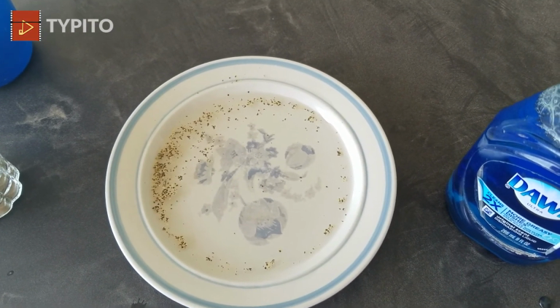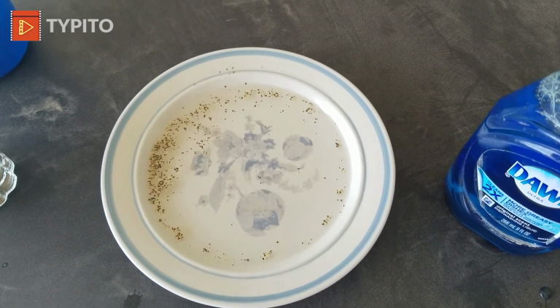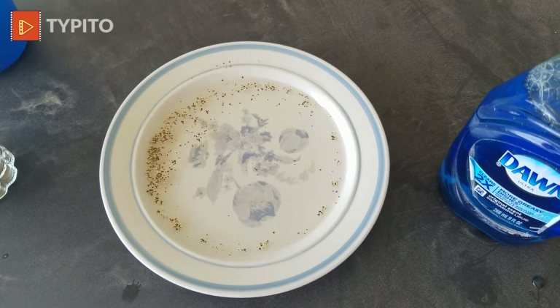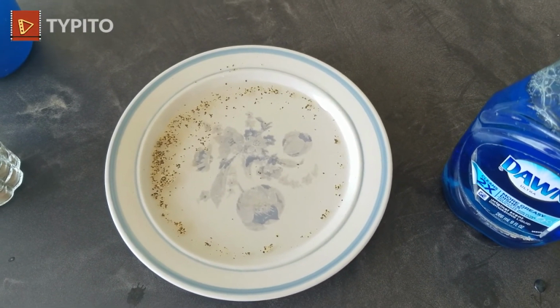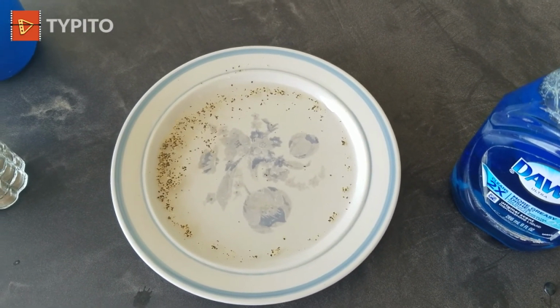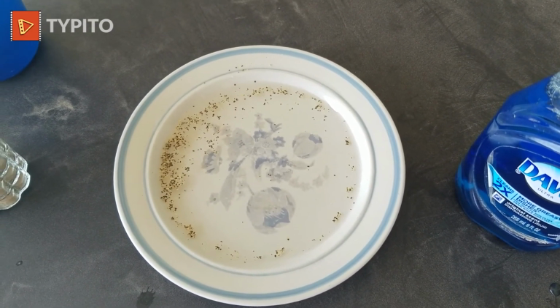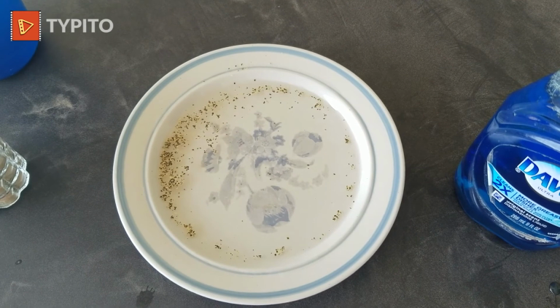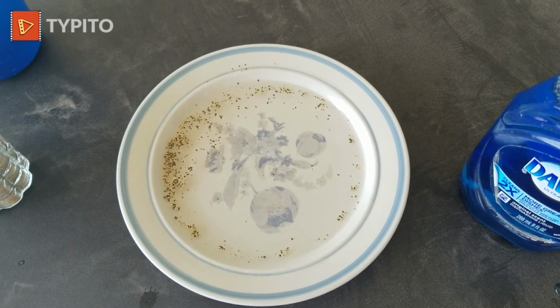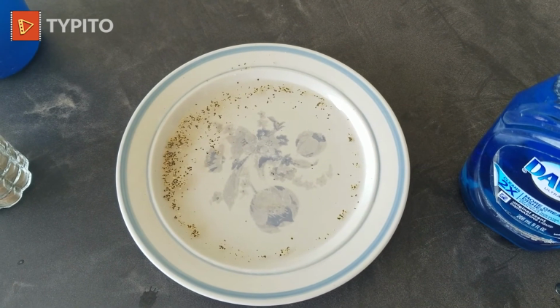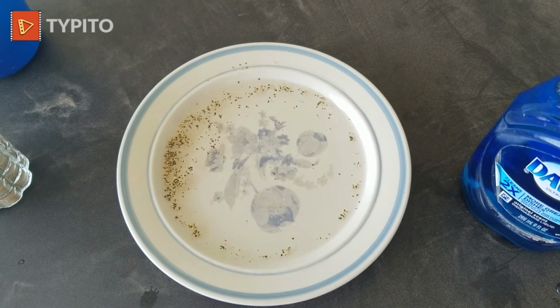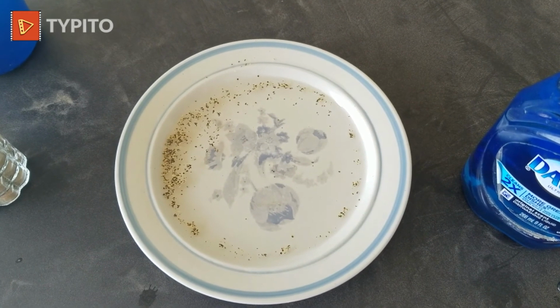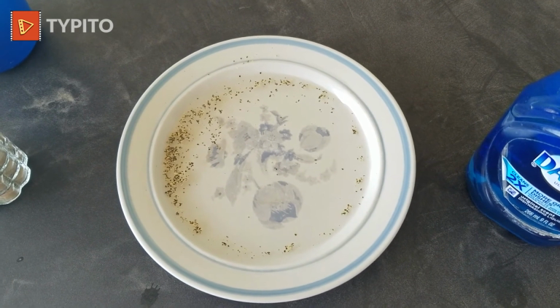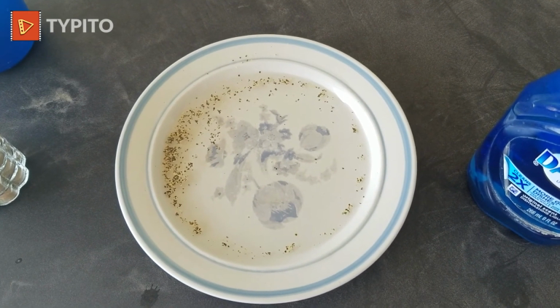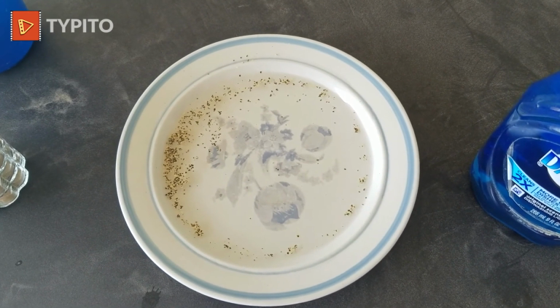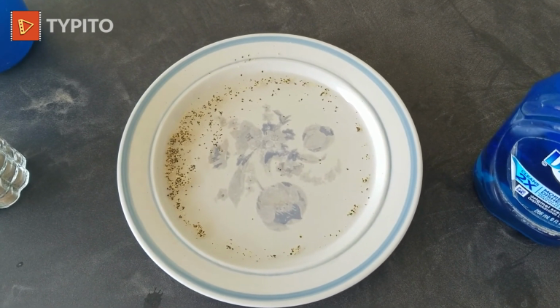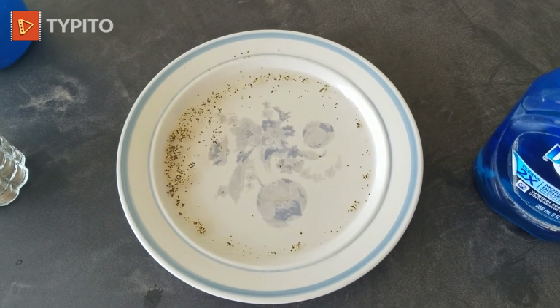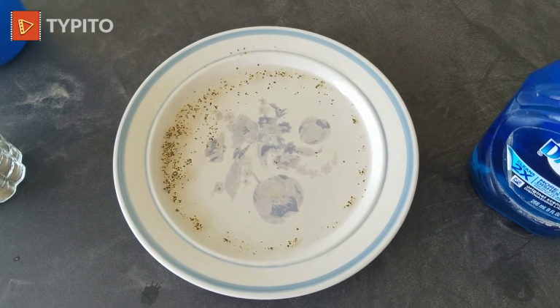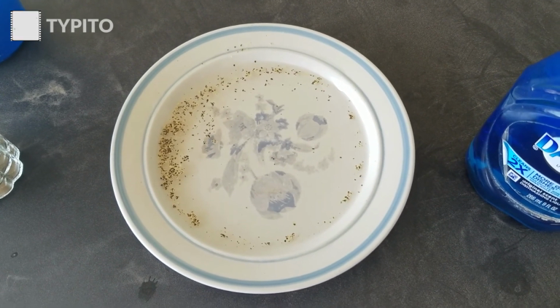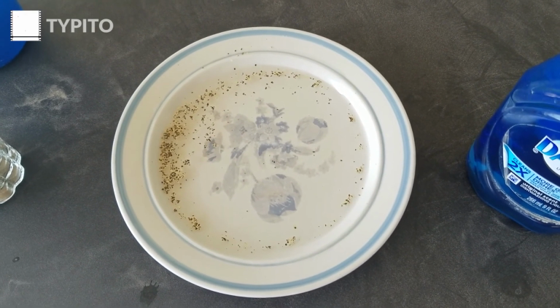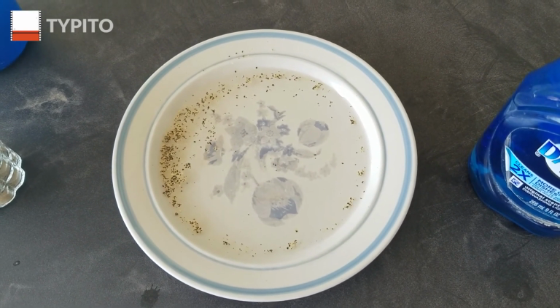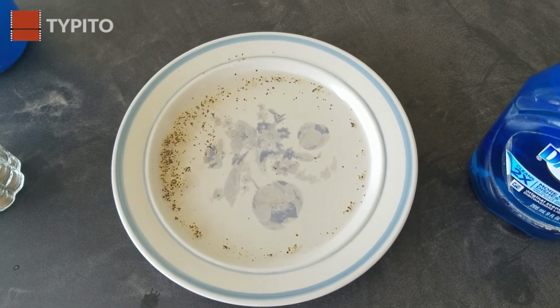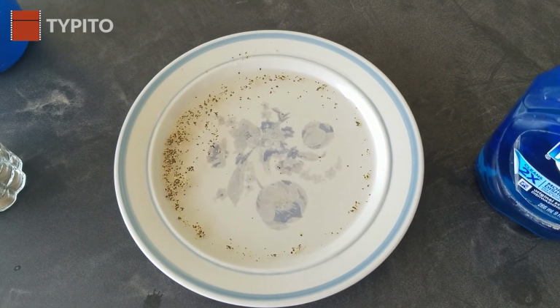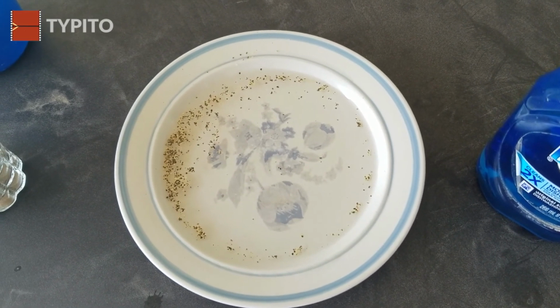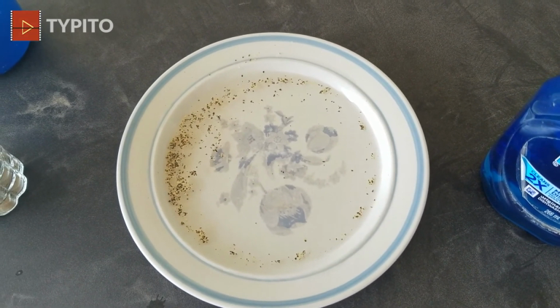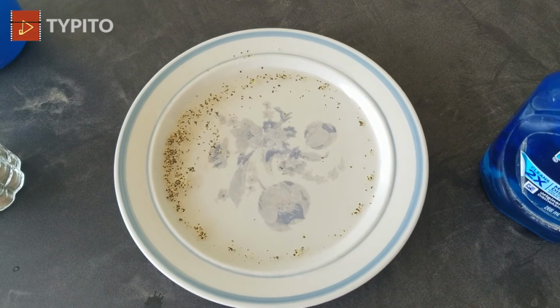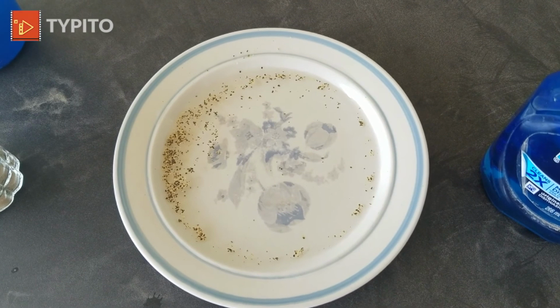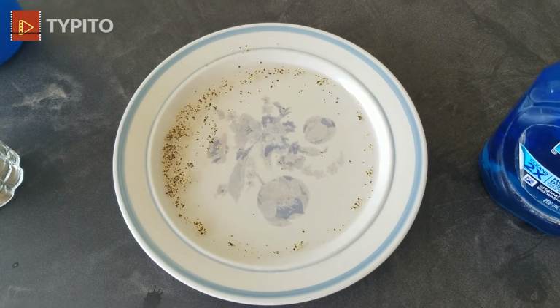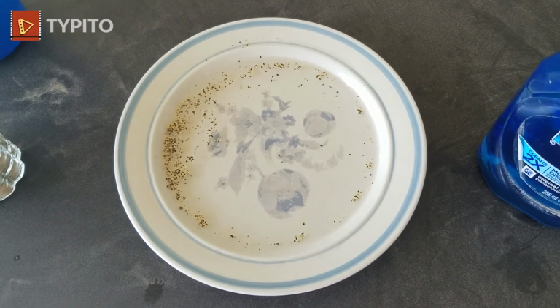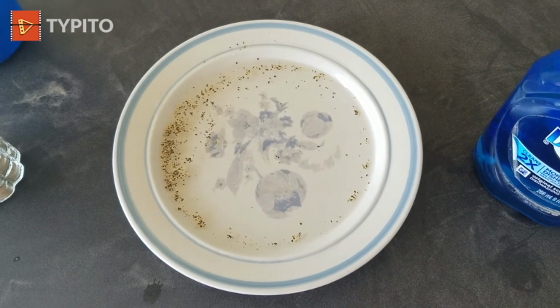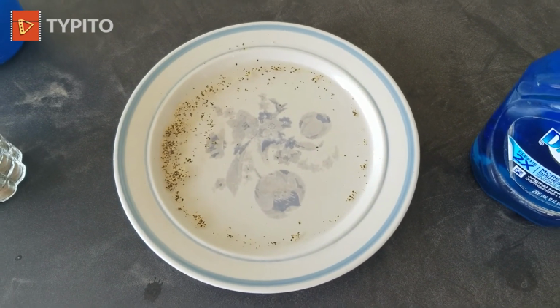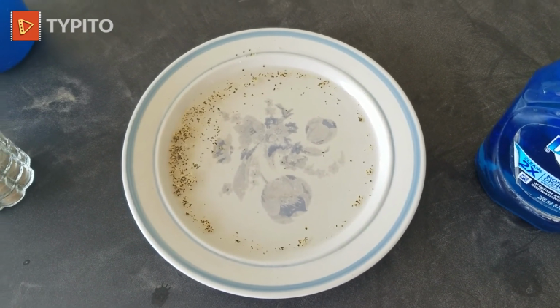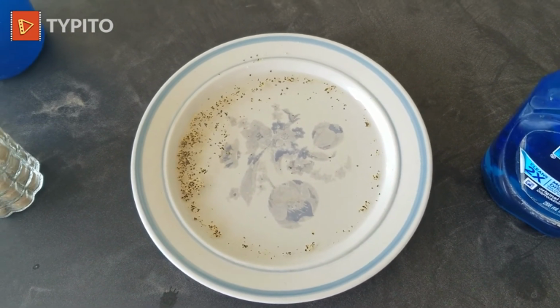If you want to see more science experiments, hit that like button, comment down below, and subscribe. Thanks for watching. Bye.